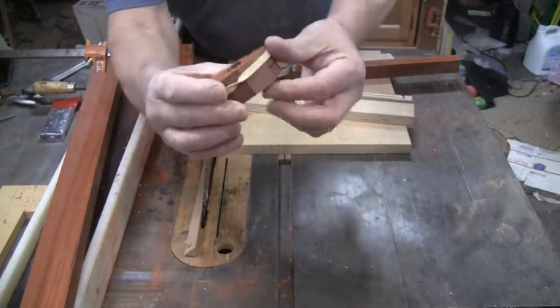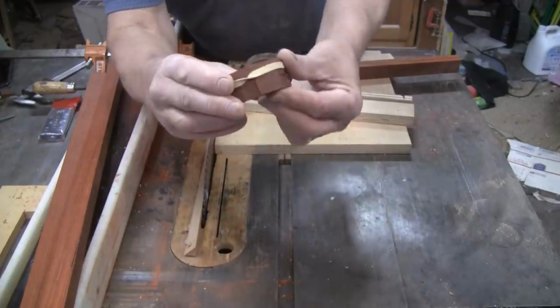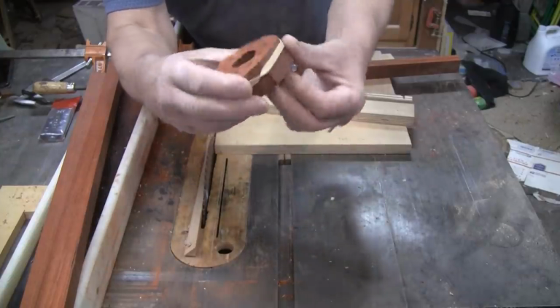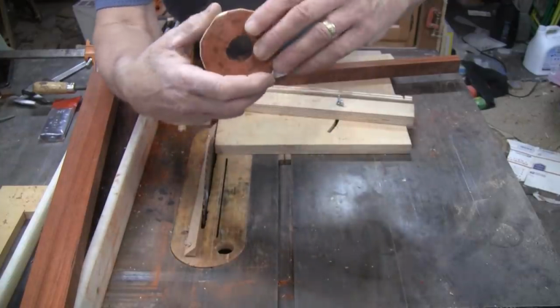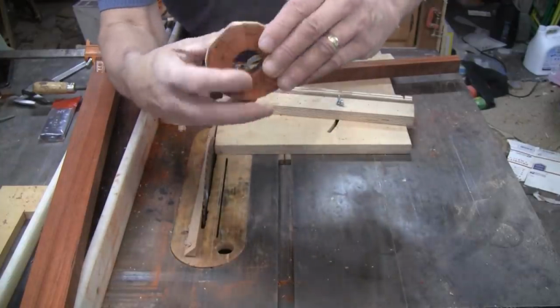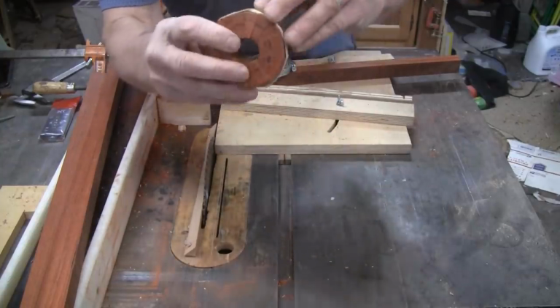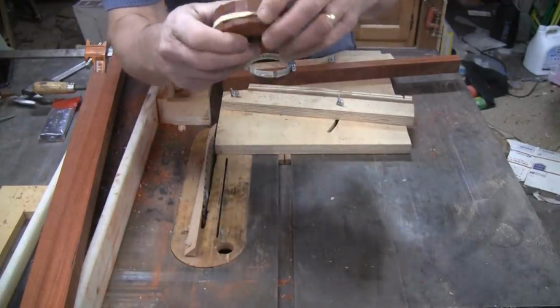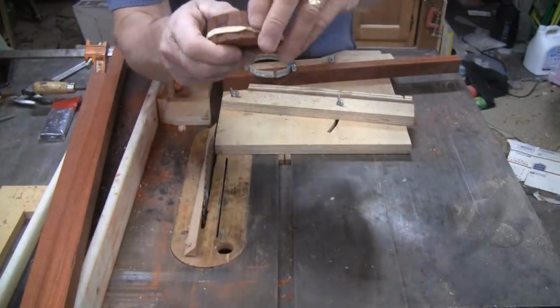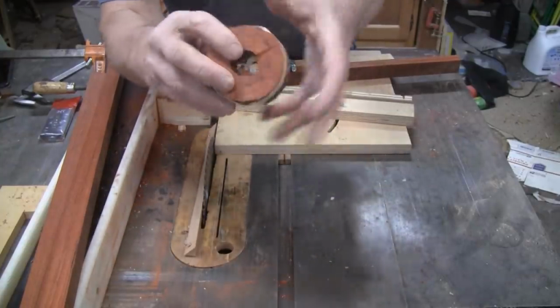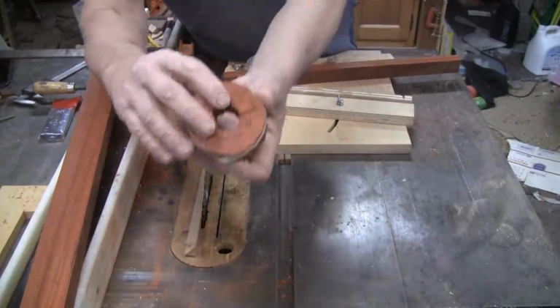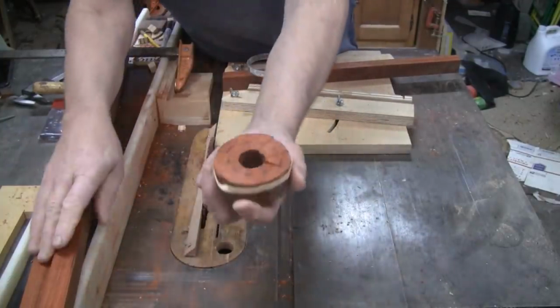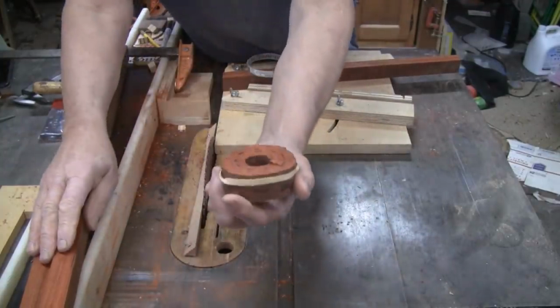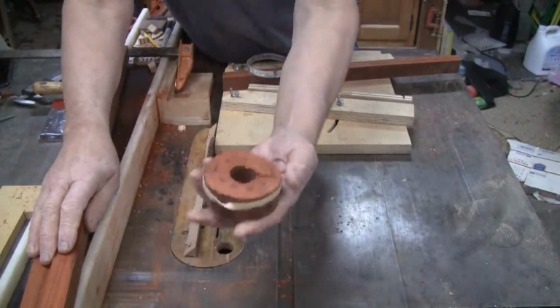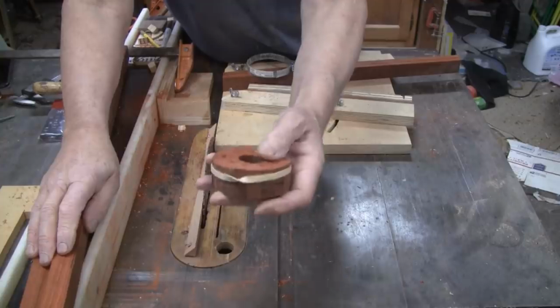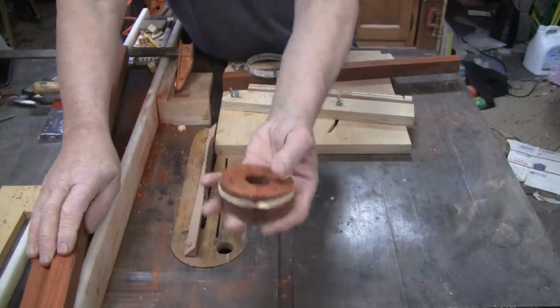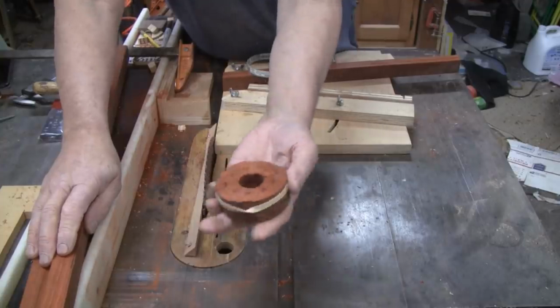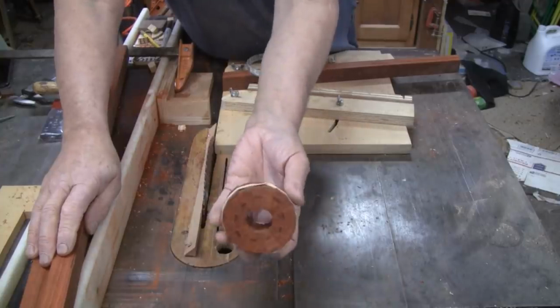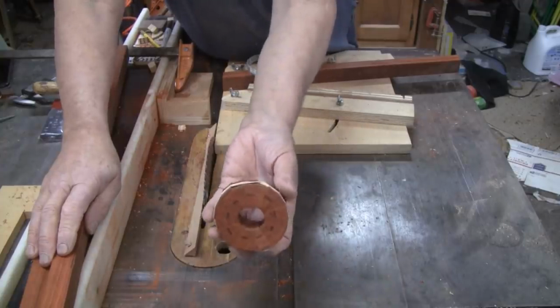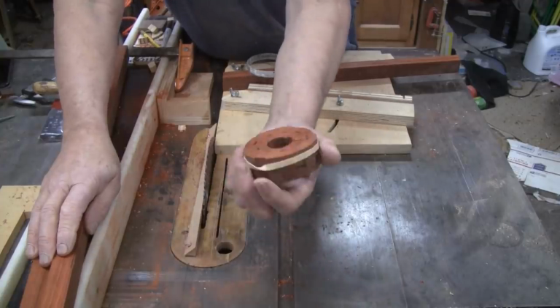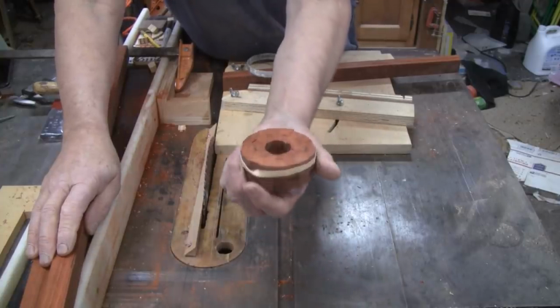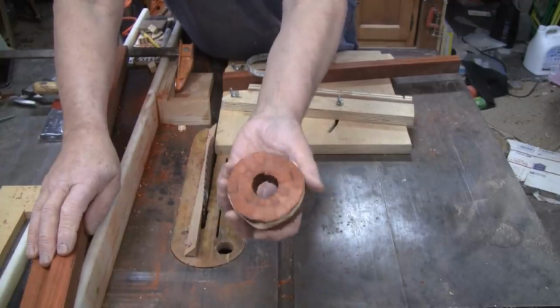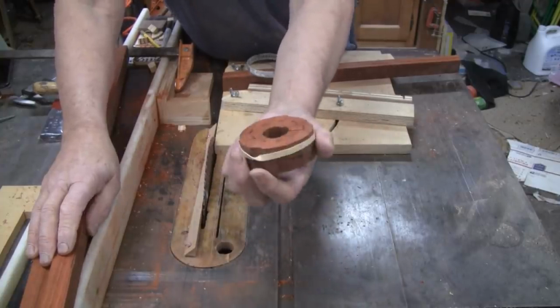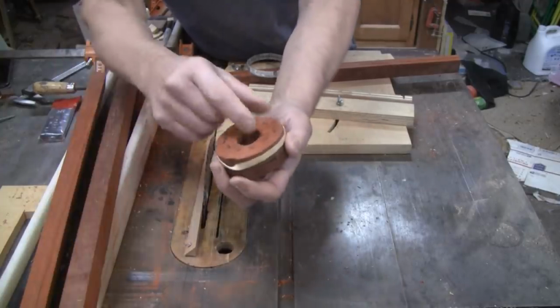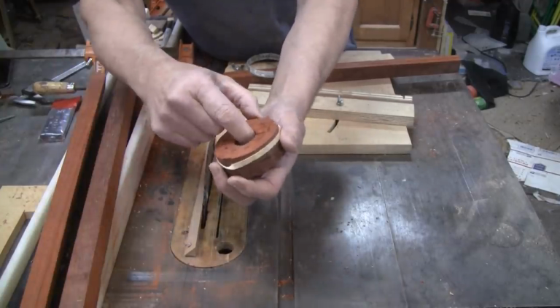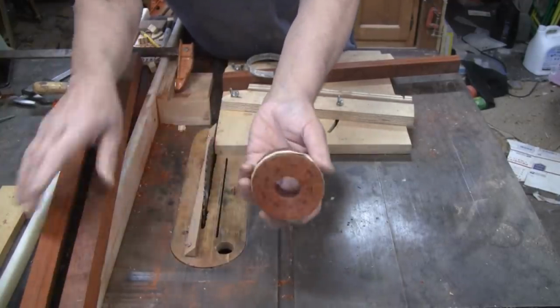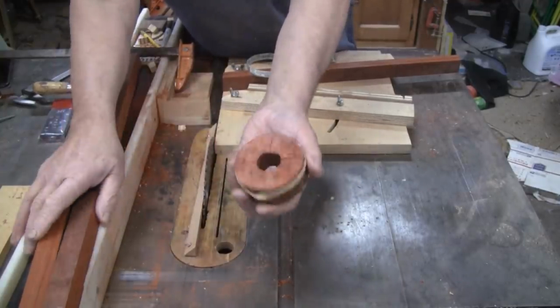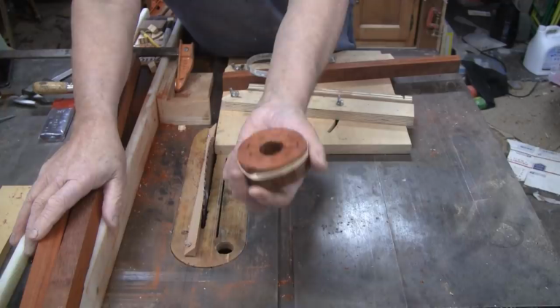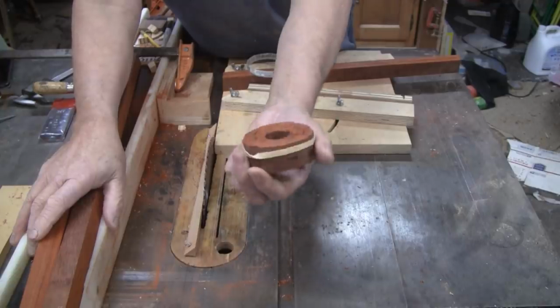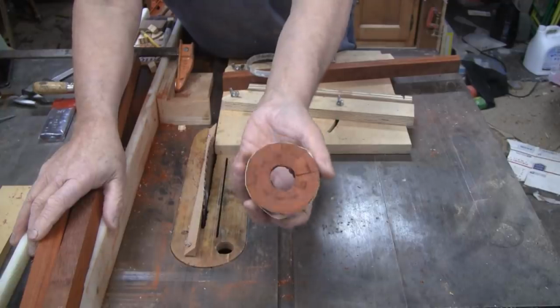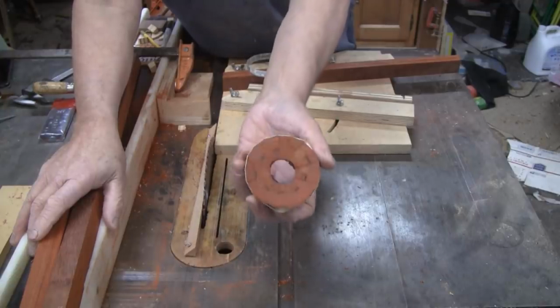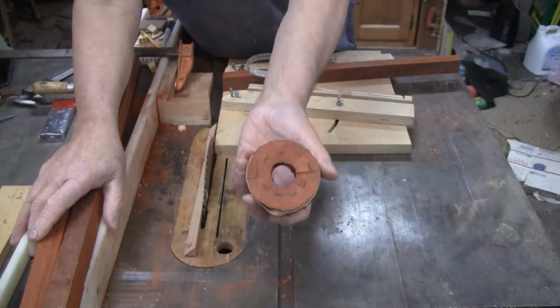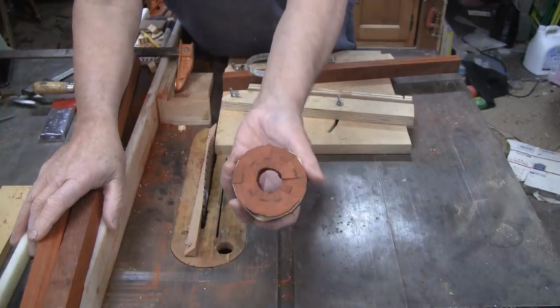I may use the rubber band to glue these together. They're small and a hose clamp is not that easy on a smaller one. Plus I have another type of clamp that I've made — I'll show you that if I decide to use it.